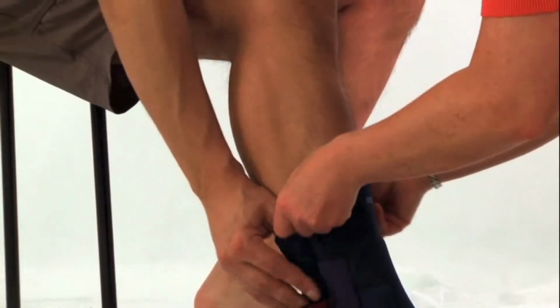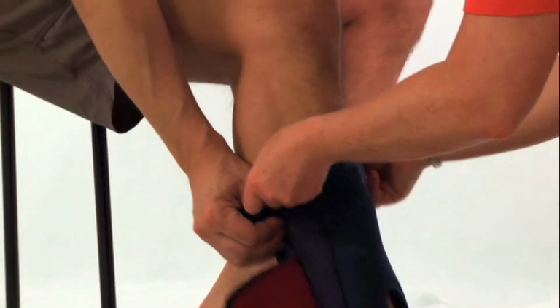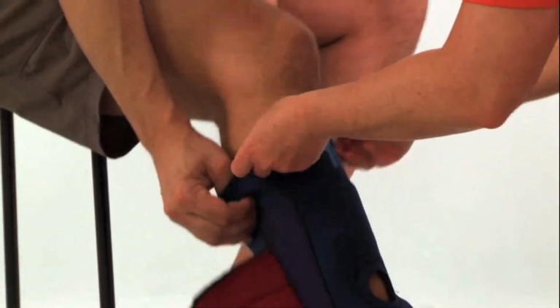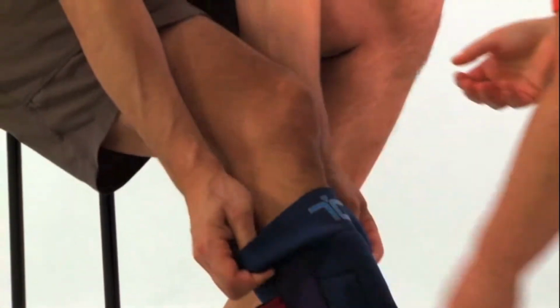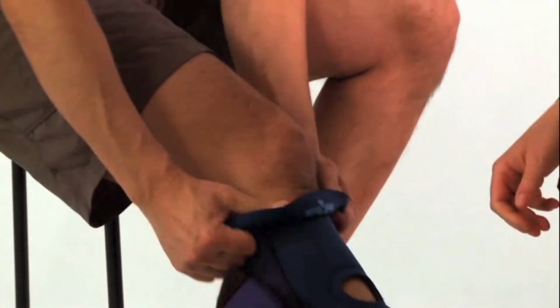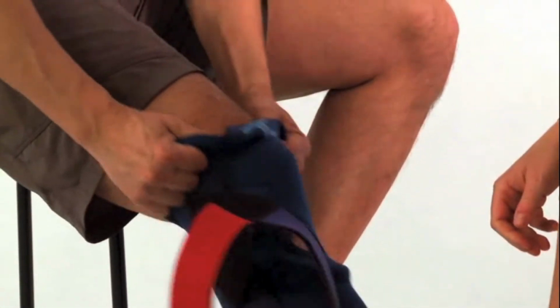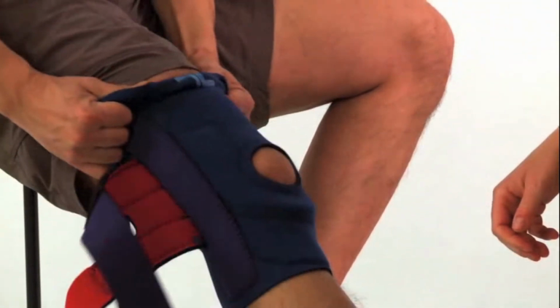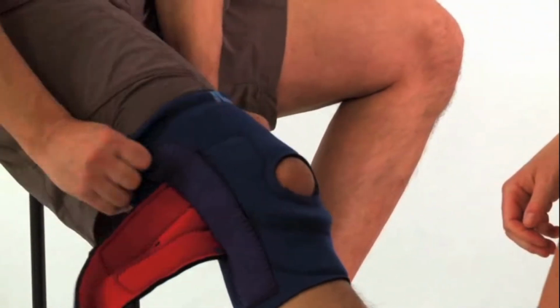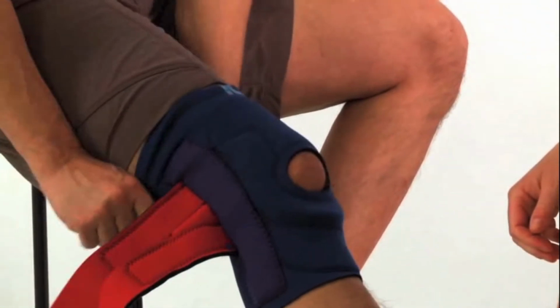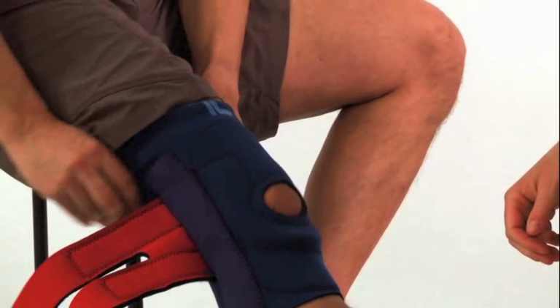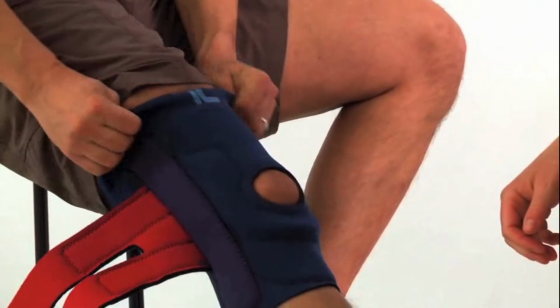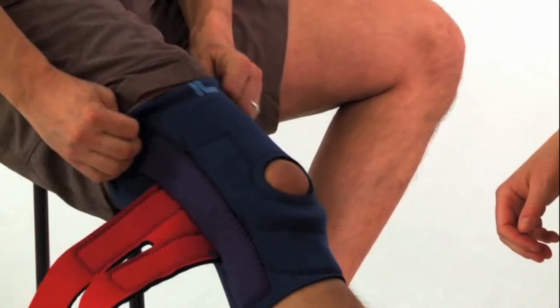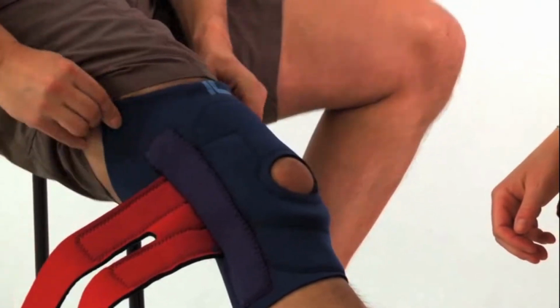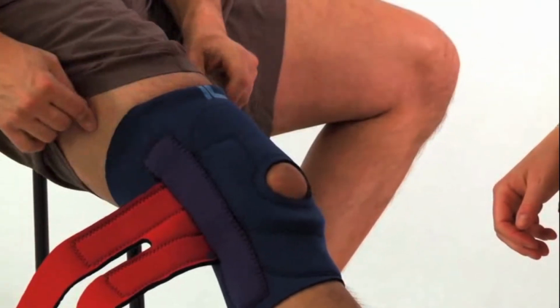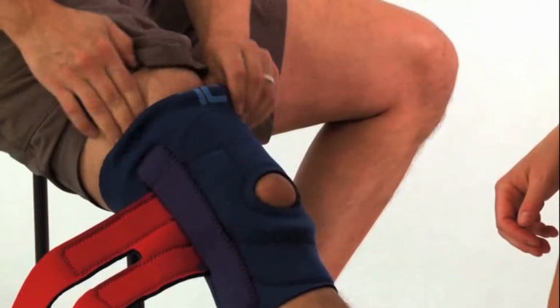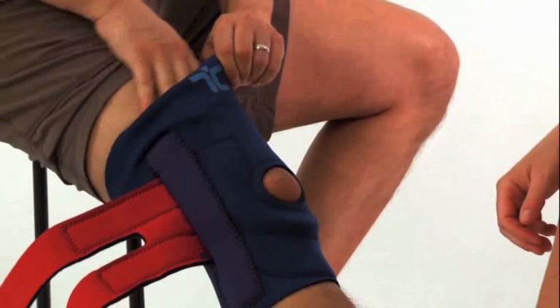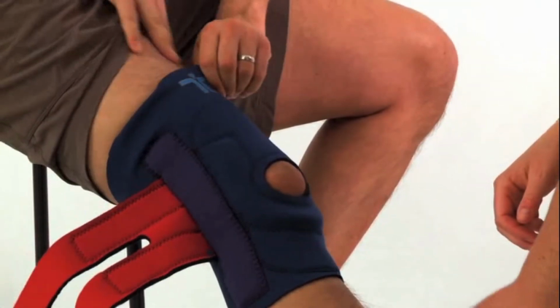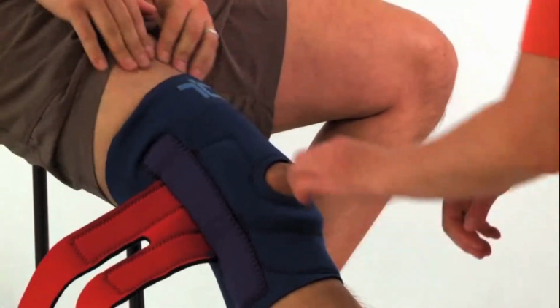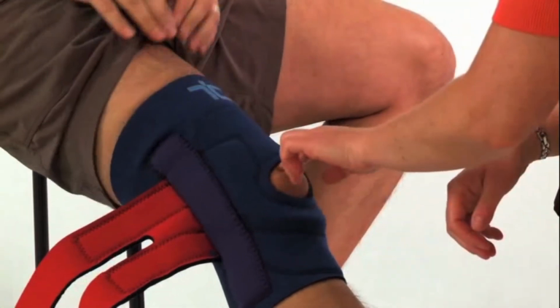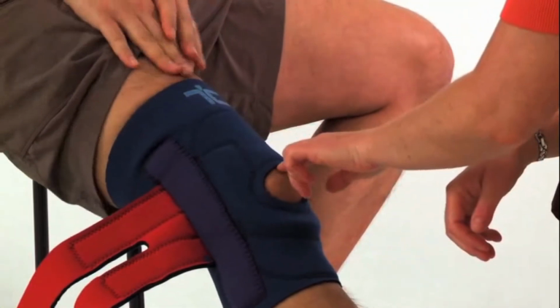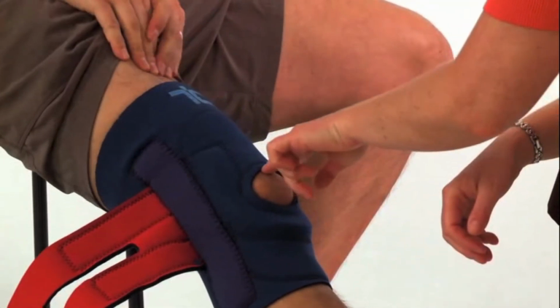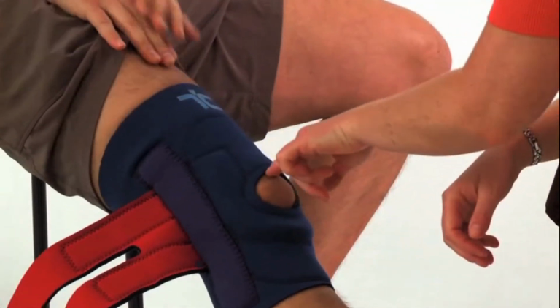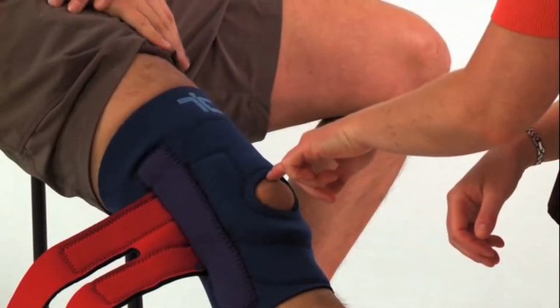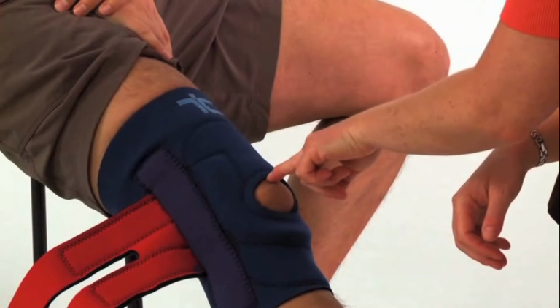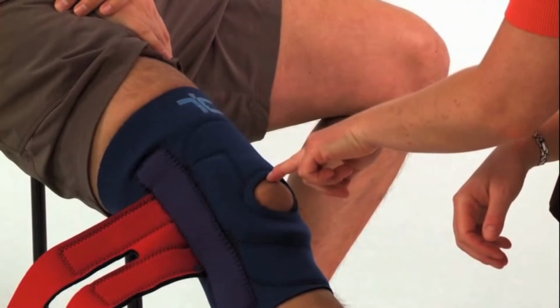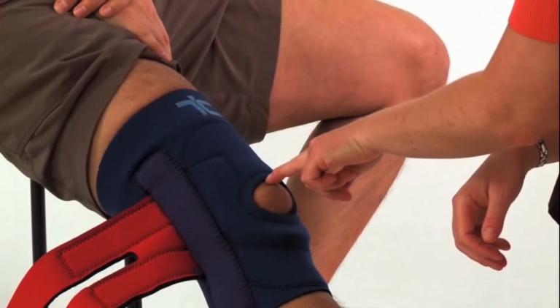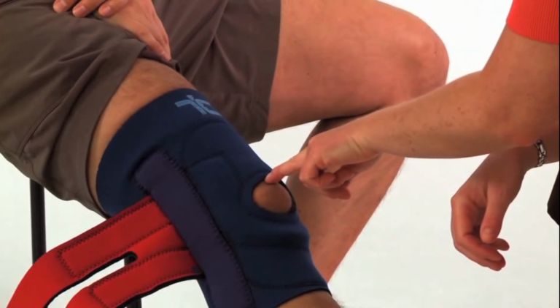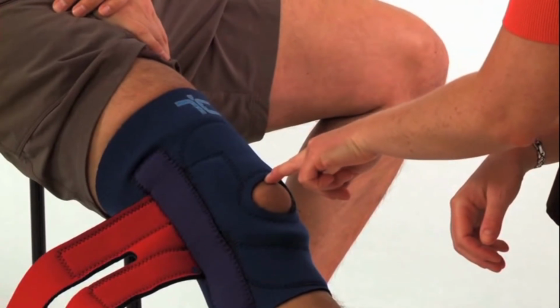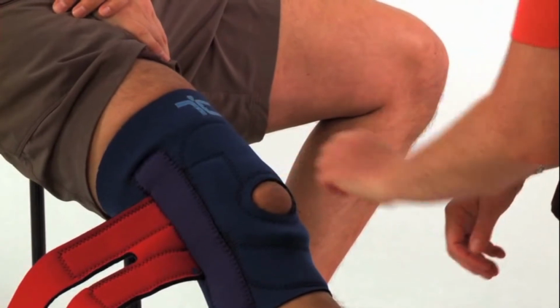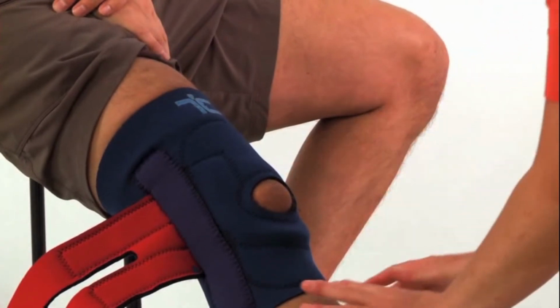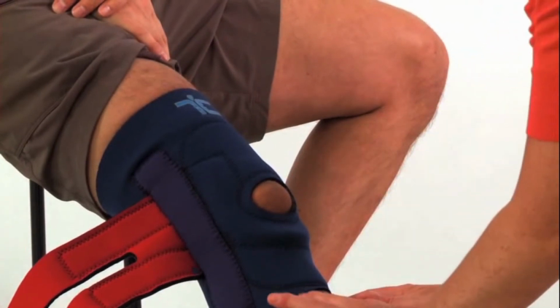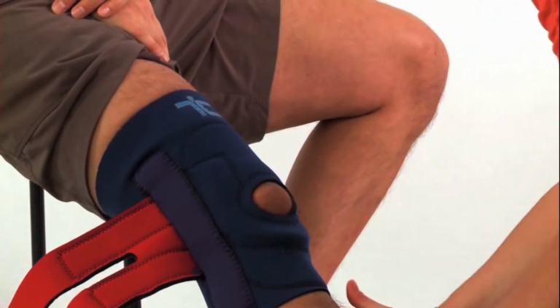The brace is in proper position when you can feel the top ridge of the kneecap at the top of the hole. You should be able to fit a finger comfortably under the bottom and top edge of the material, and it should snap back when tested.